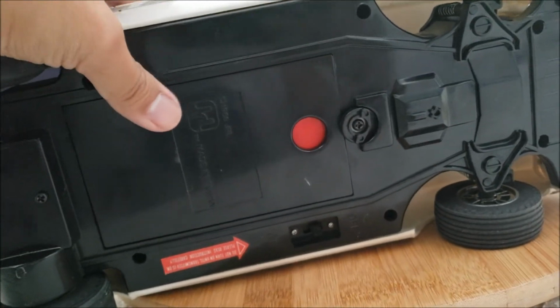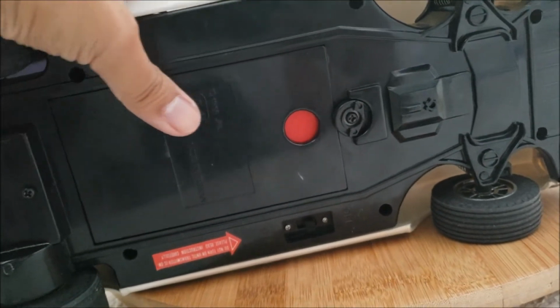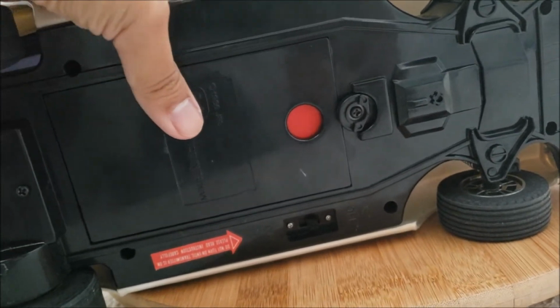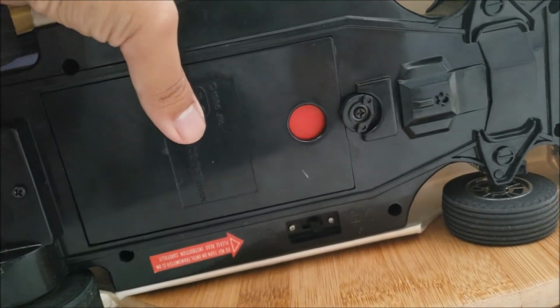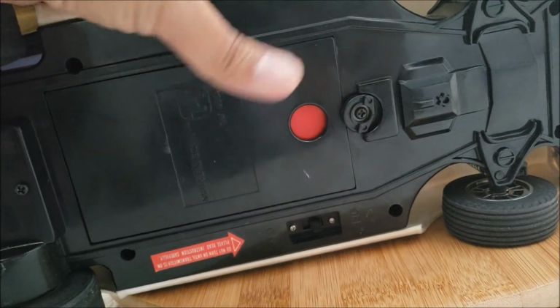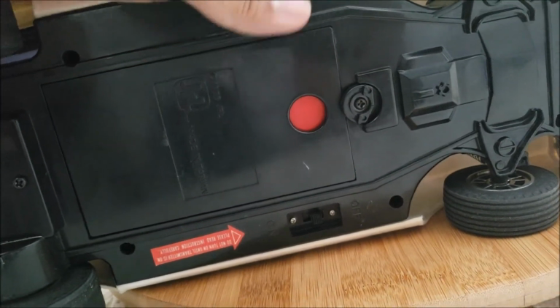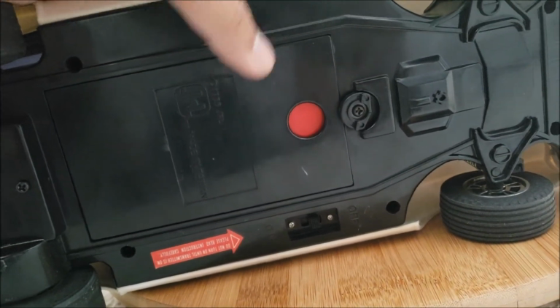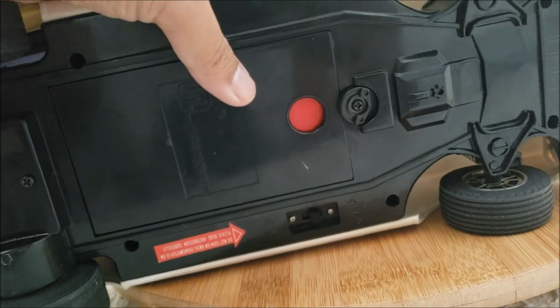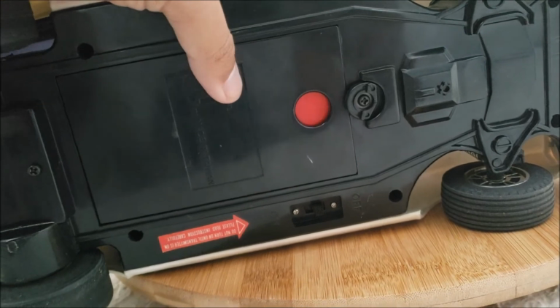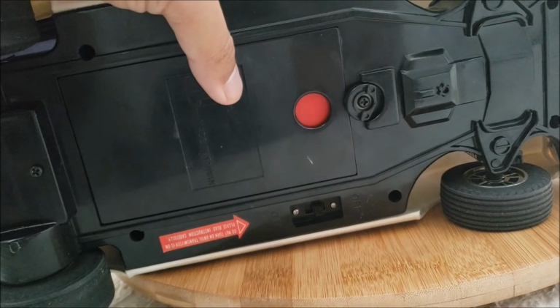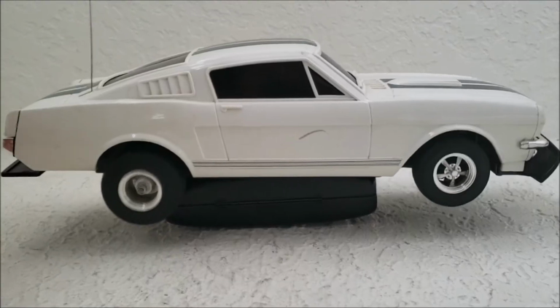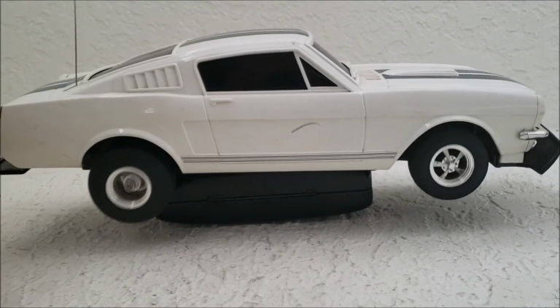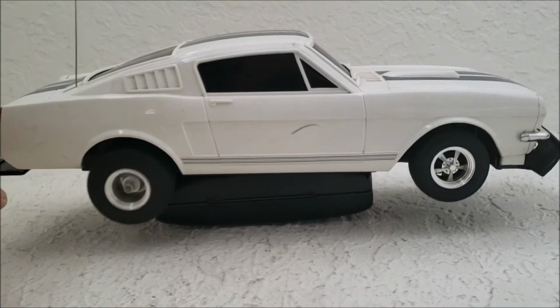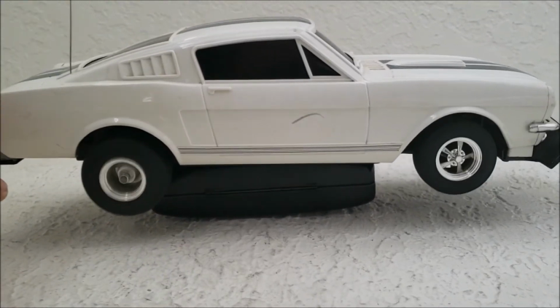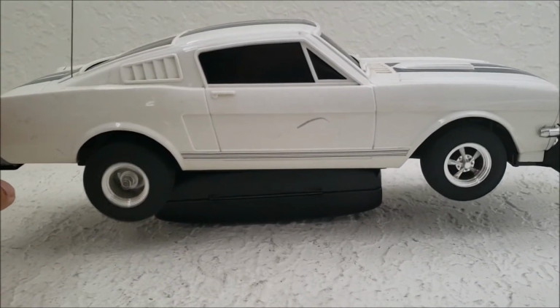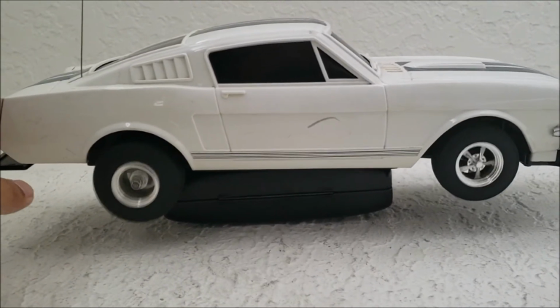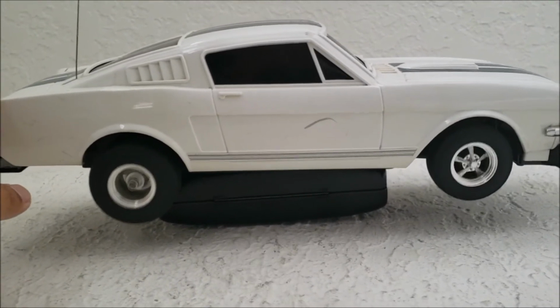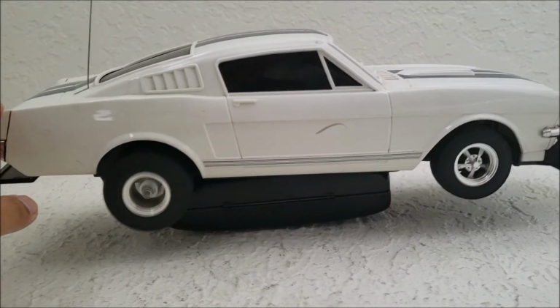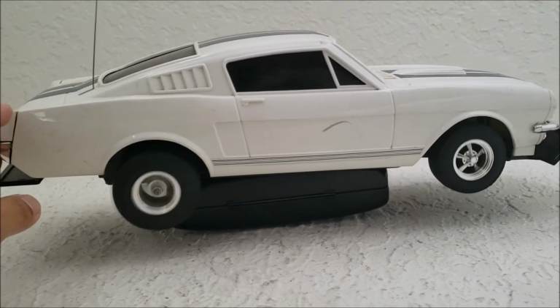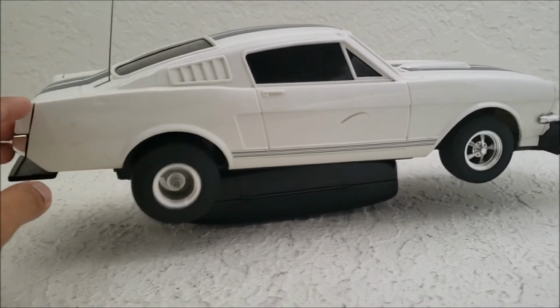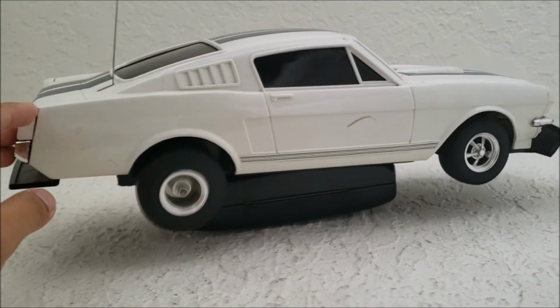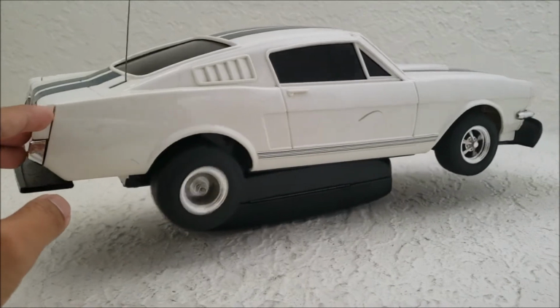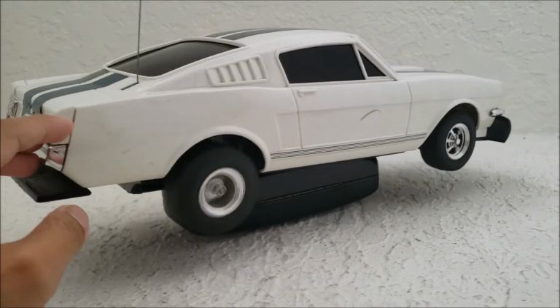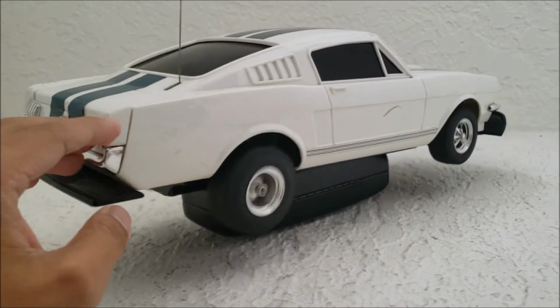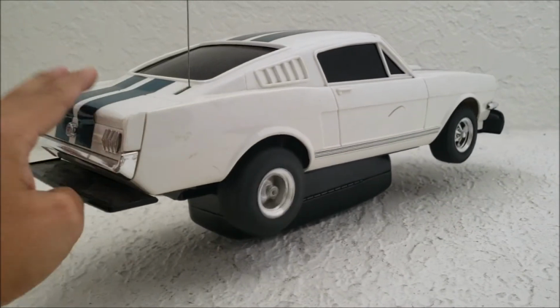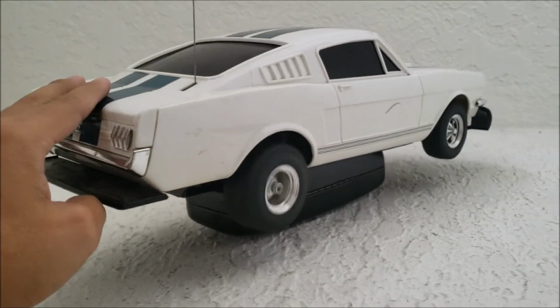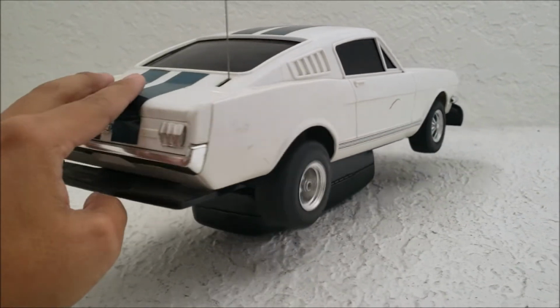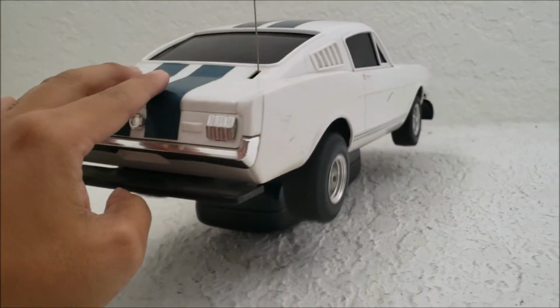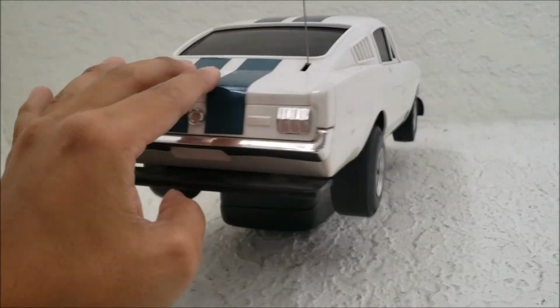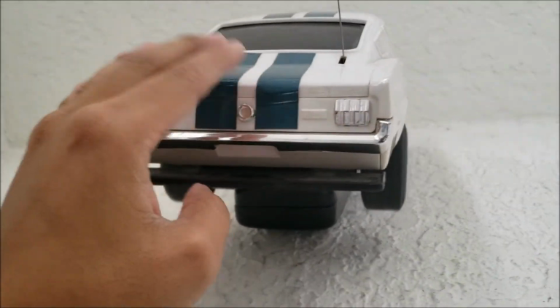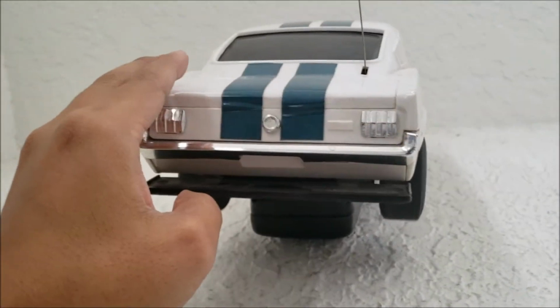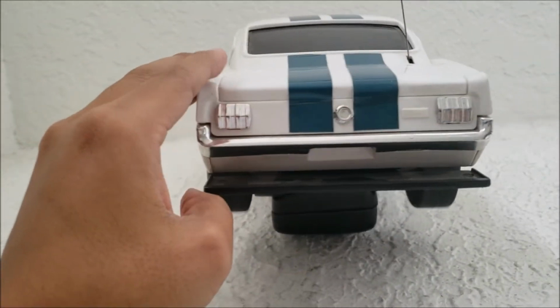I do have the battery inside and I want to show you what happens when I turn the power on. Look at that exhilaration on this RC - that is power, very powerful.